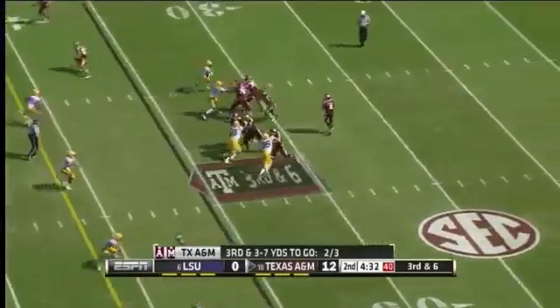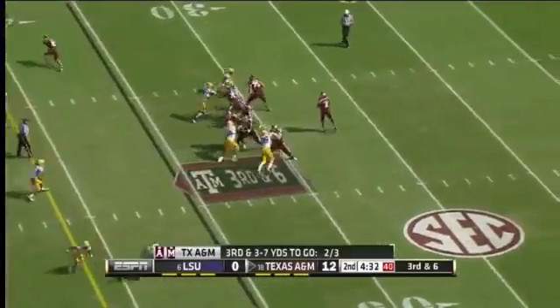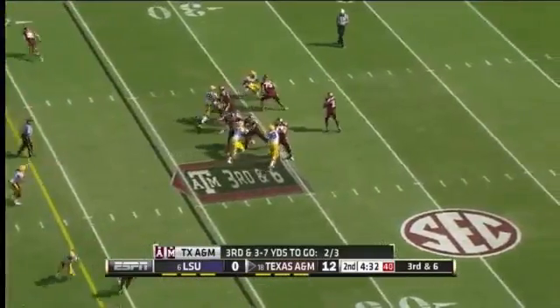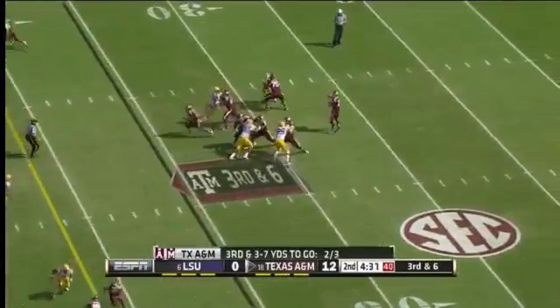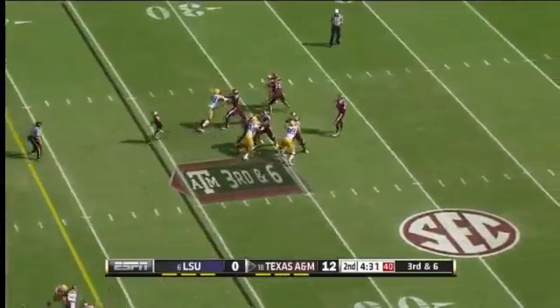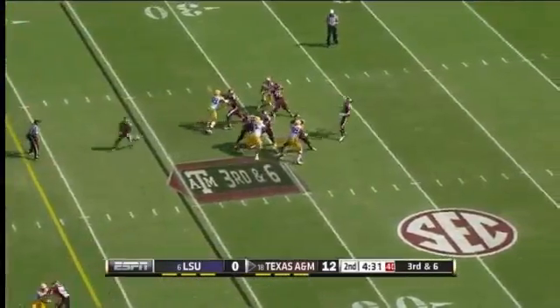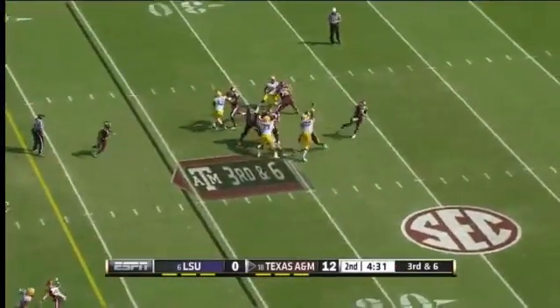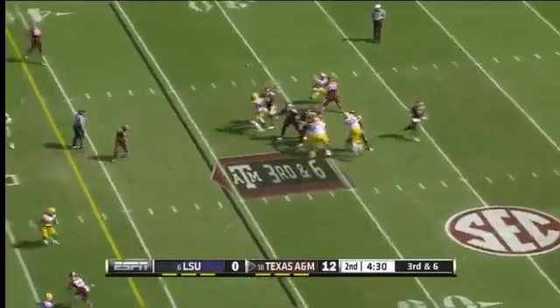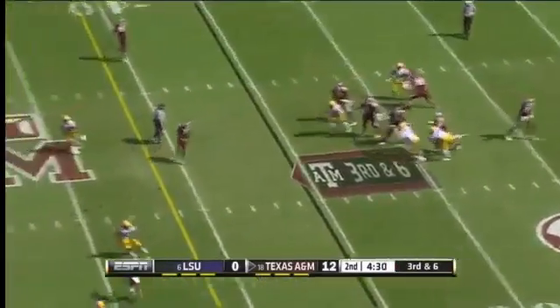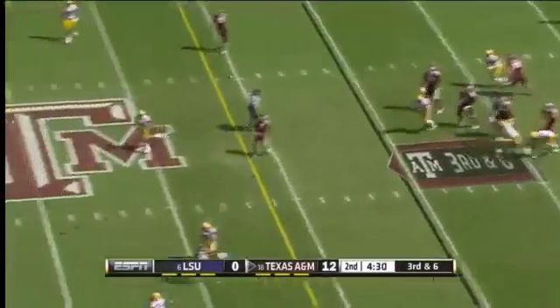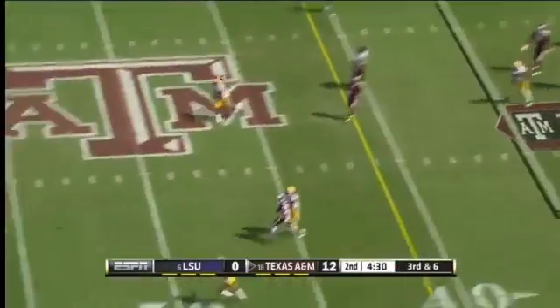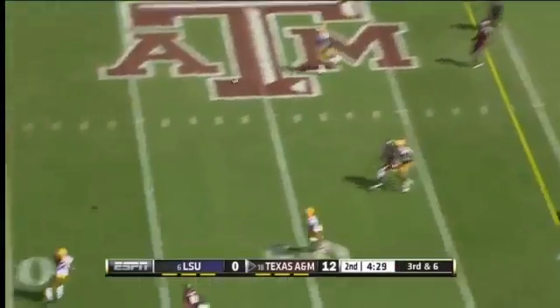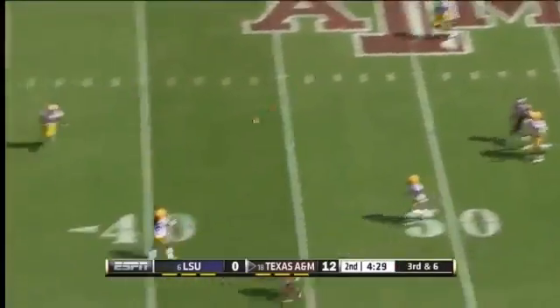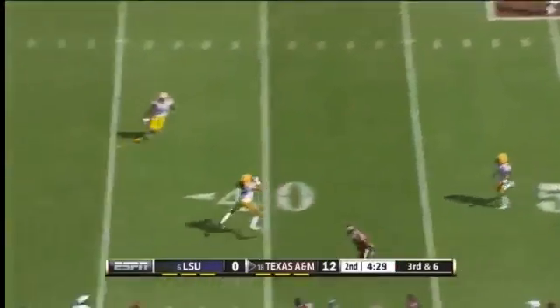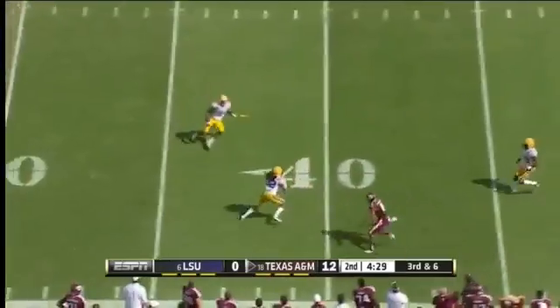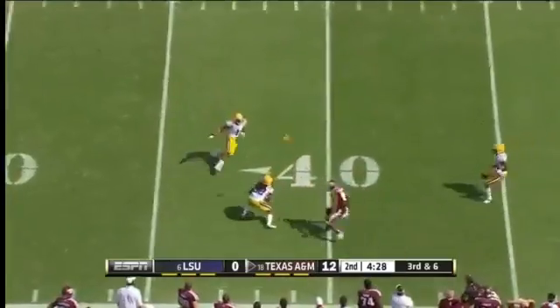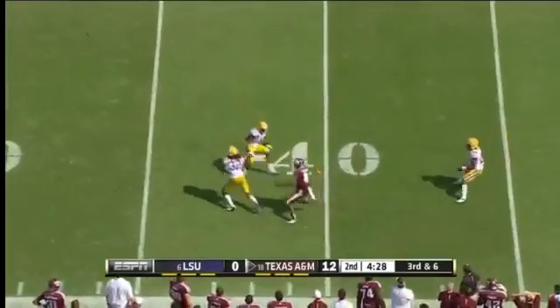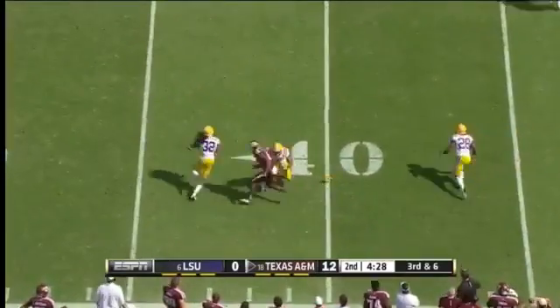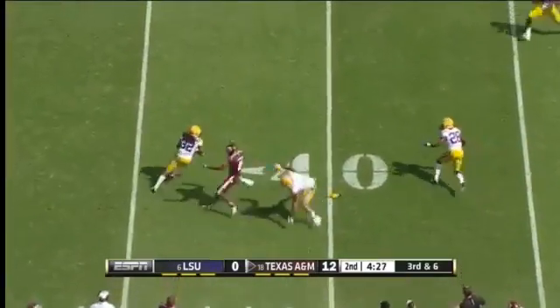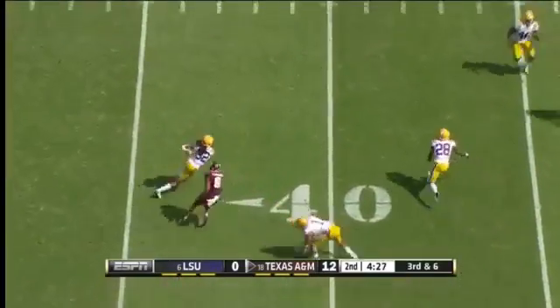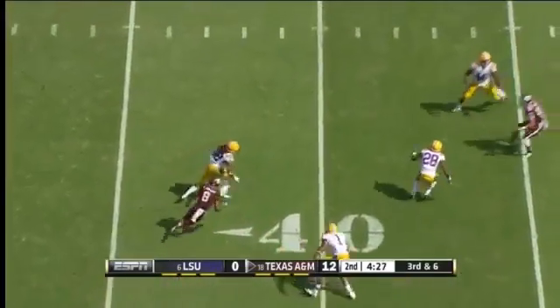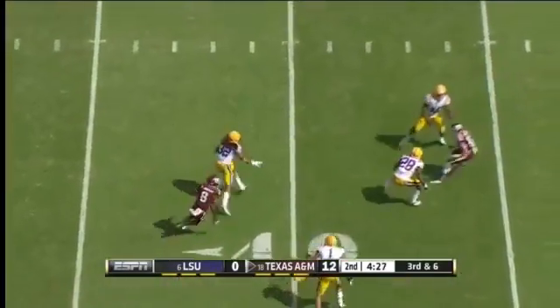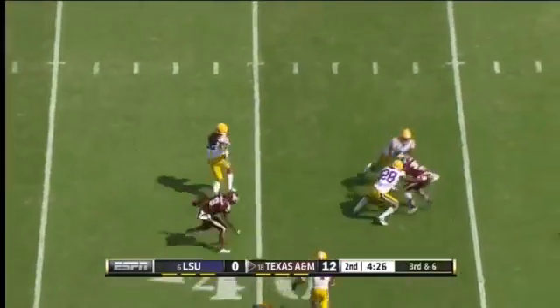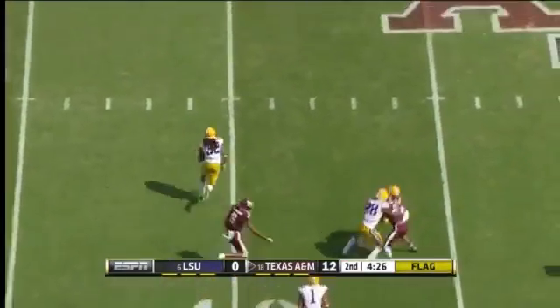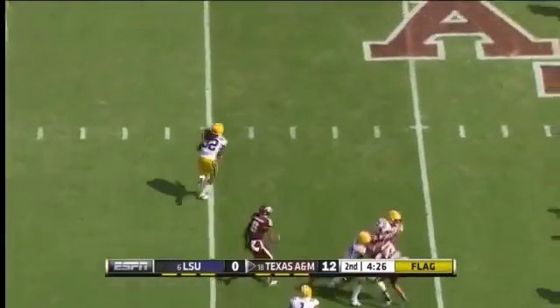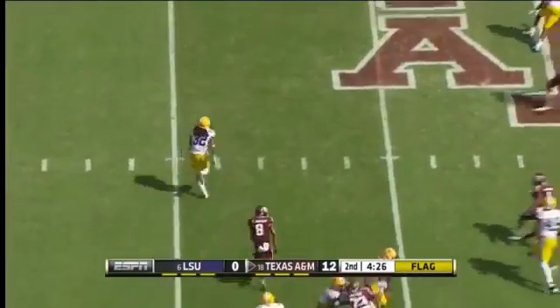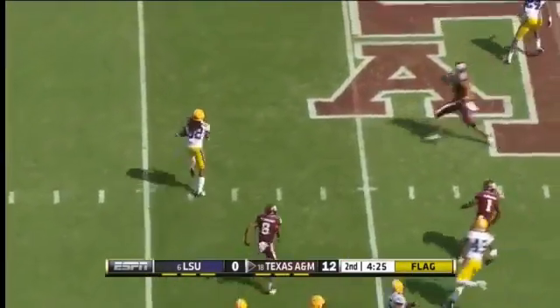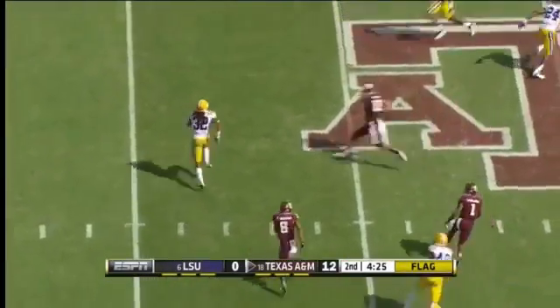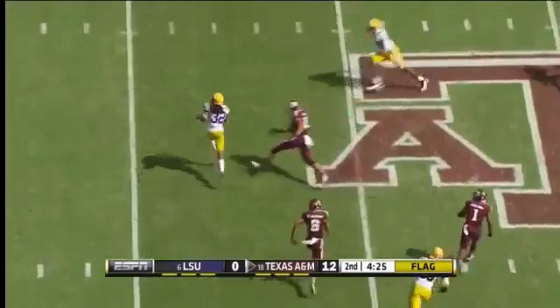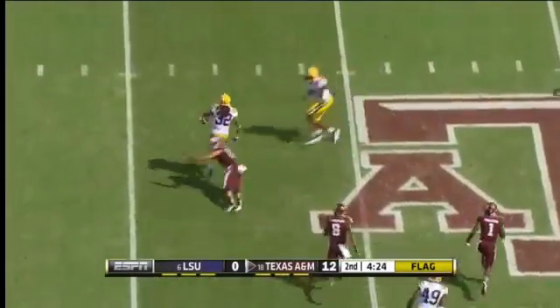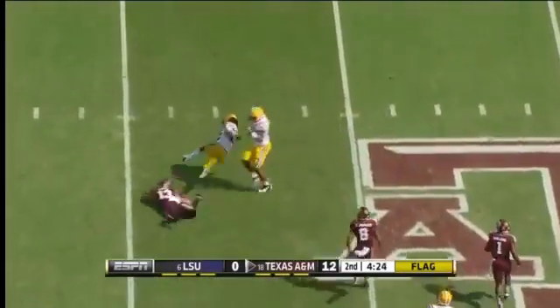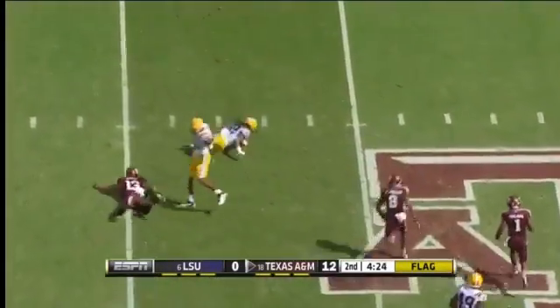Low snap, but Manziel's got it. Throwing off his back foot, and it's picked off. Intercepted by Jalen Collins. There's a flag down as well.